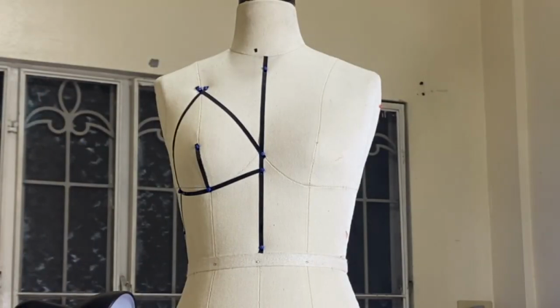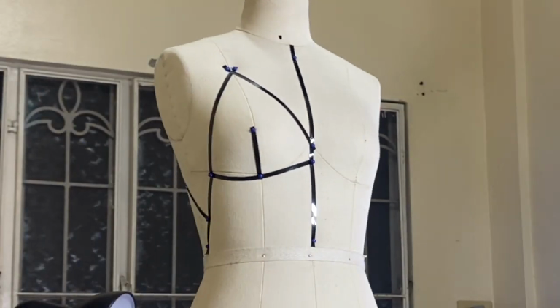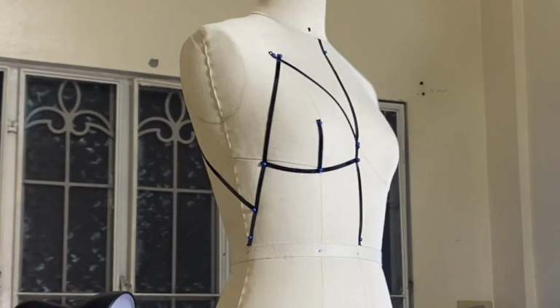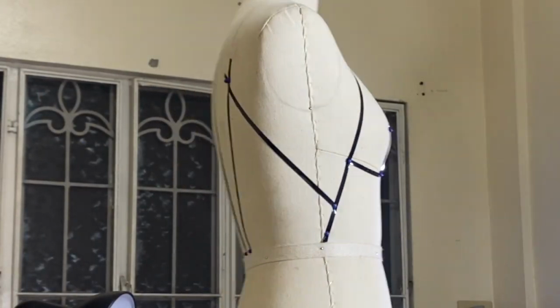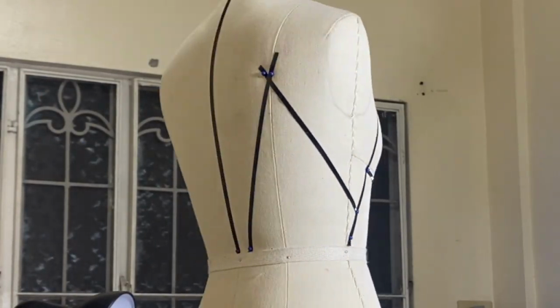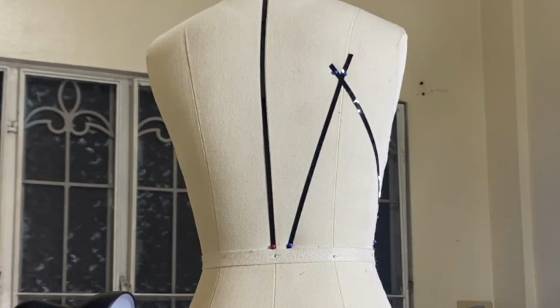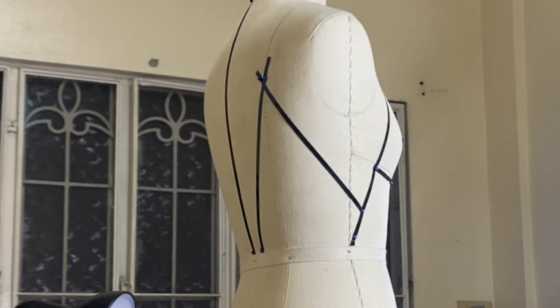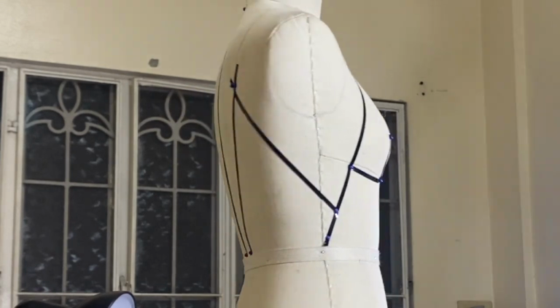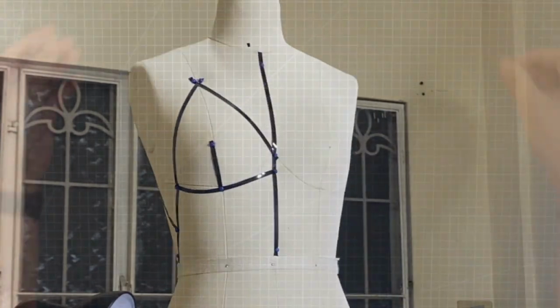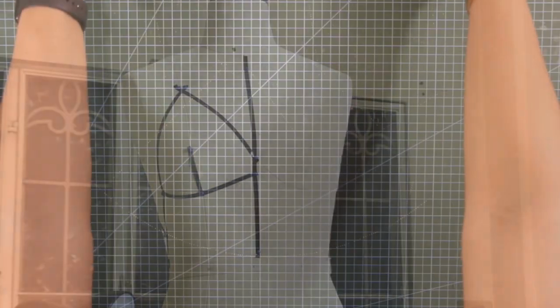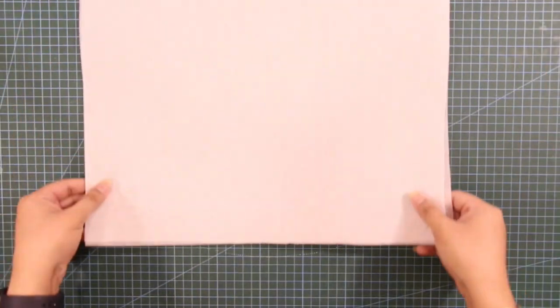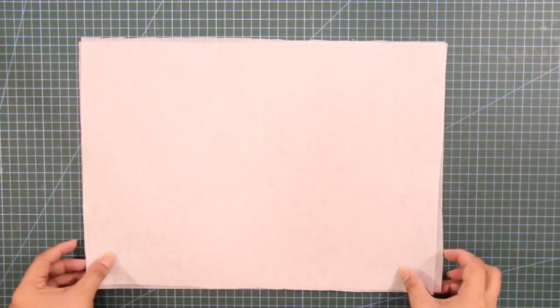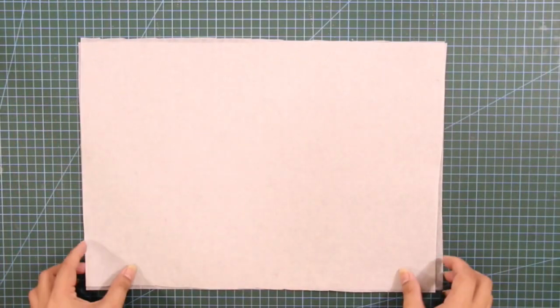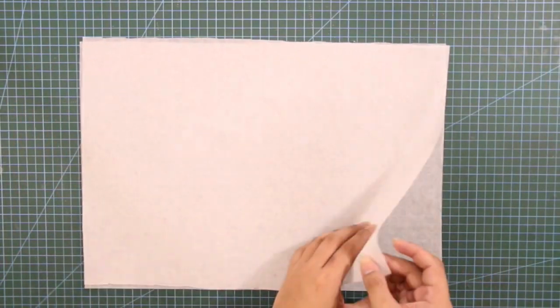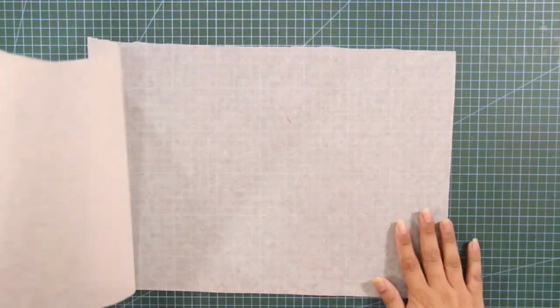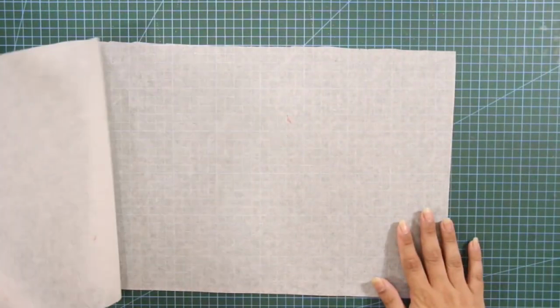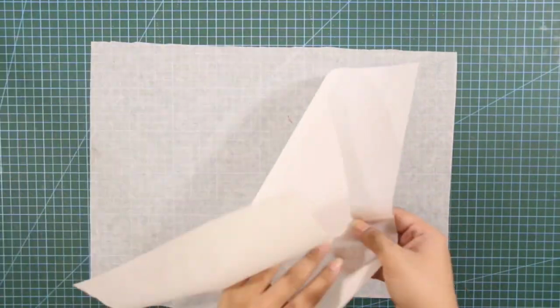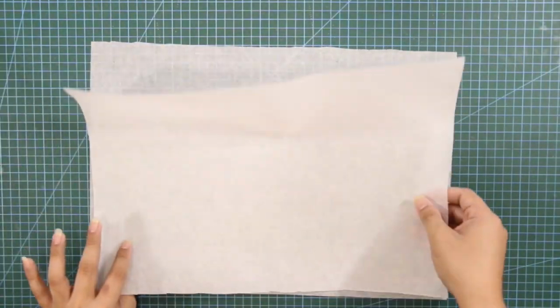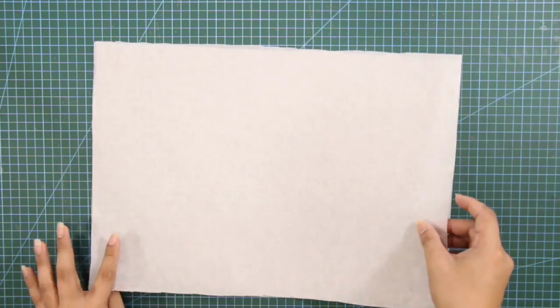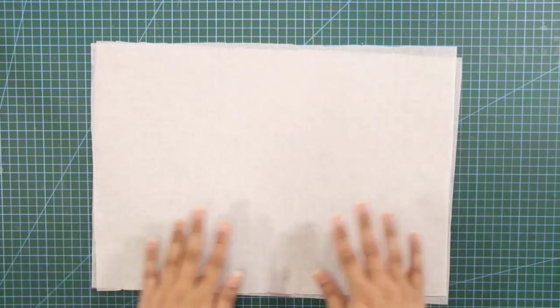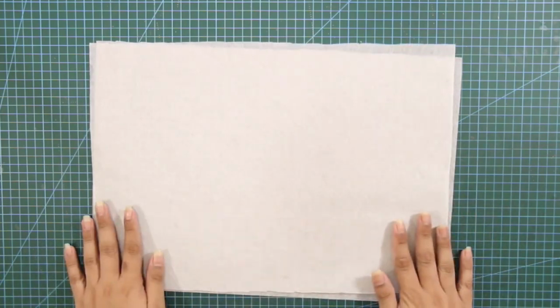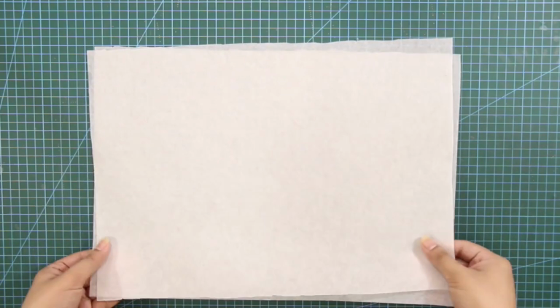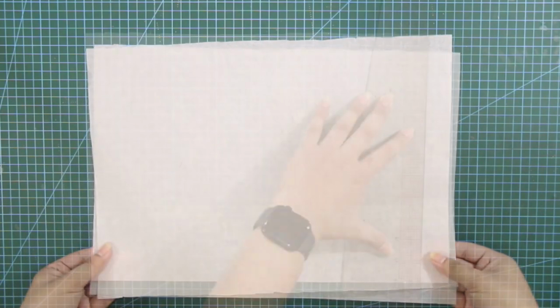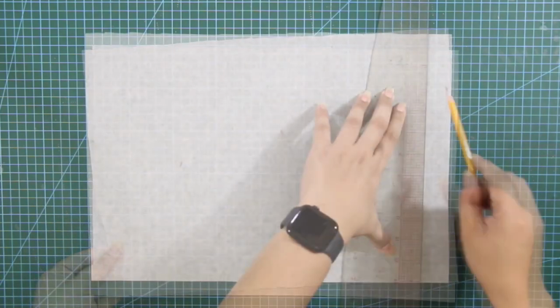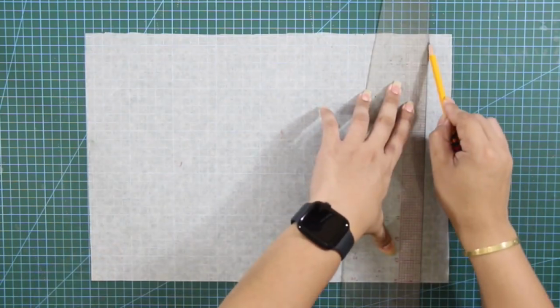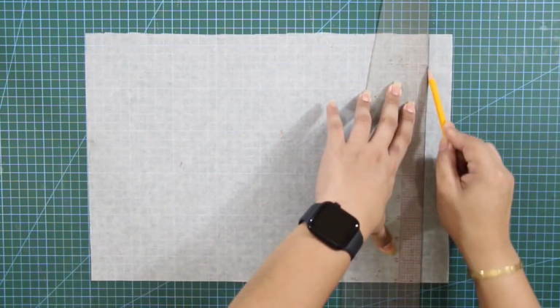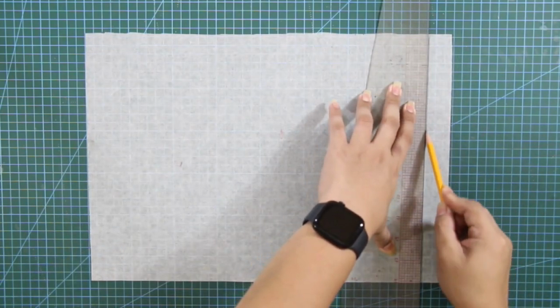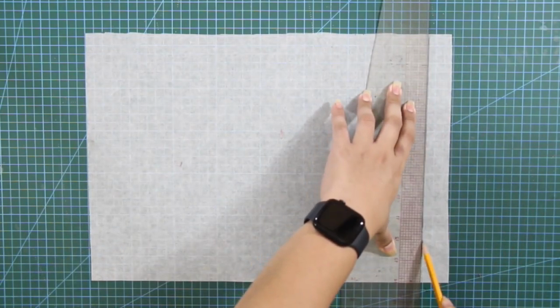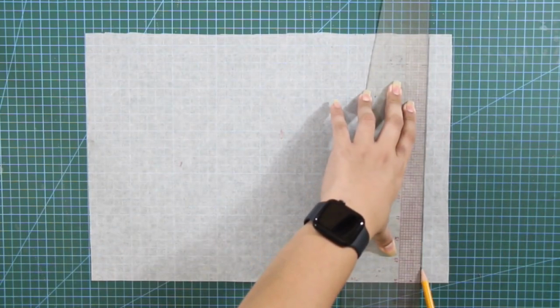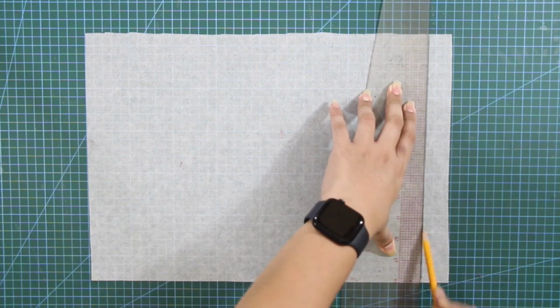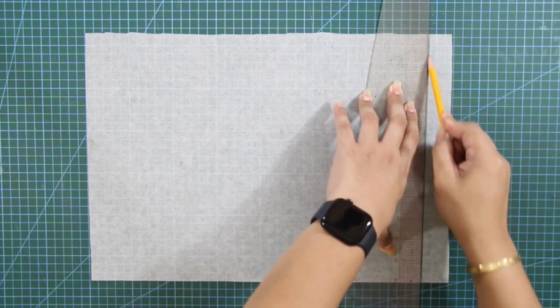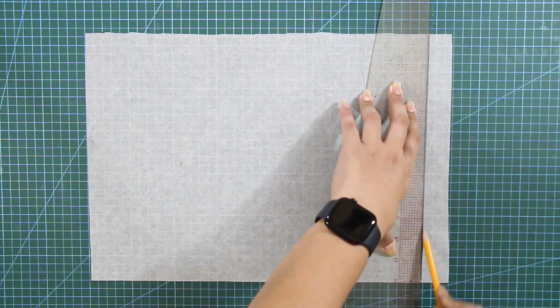After plotting and mapping out the design, I will prepare my fabrics for draping. But before draping, I made sure to square the grain line on my fabric.